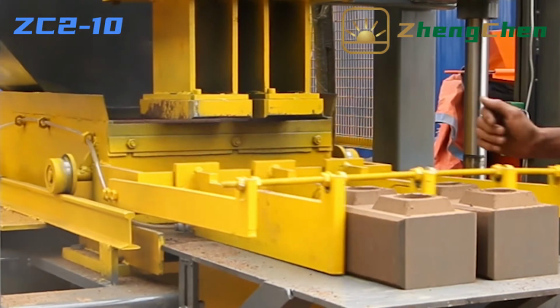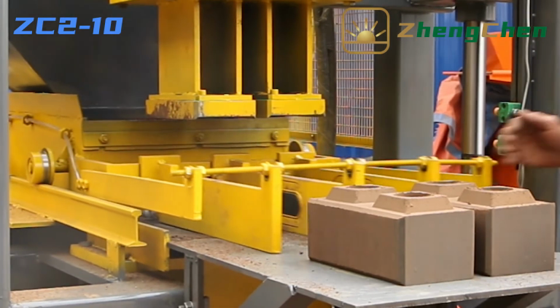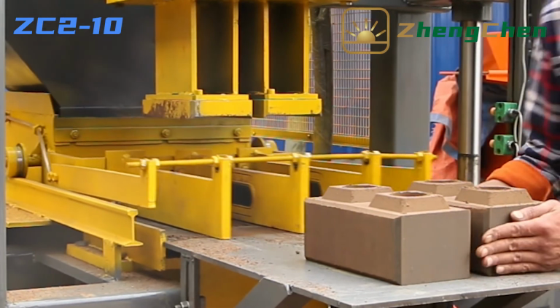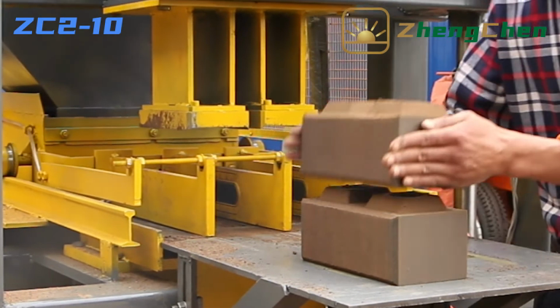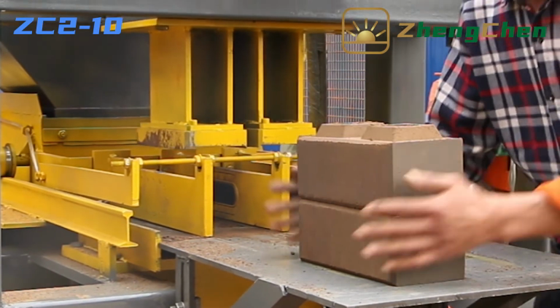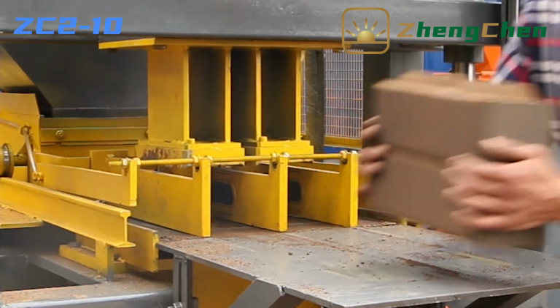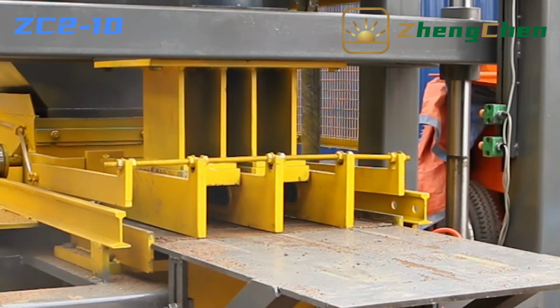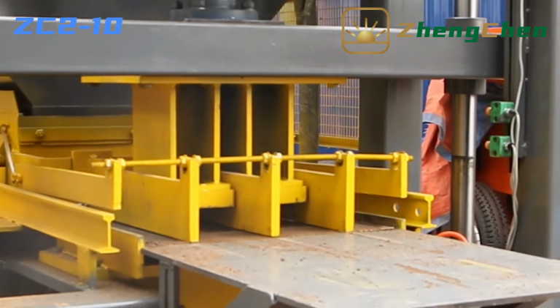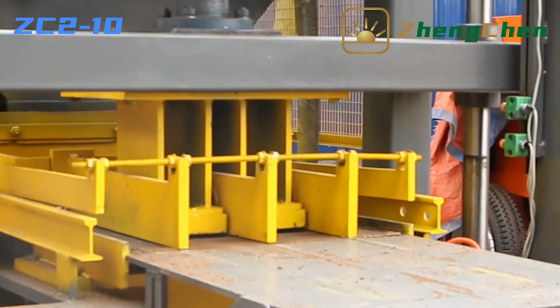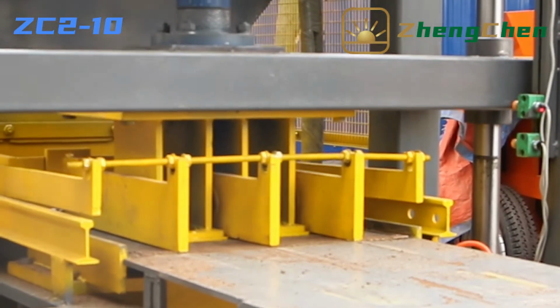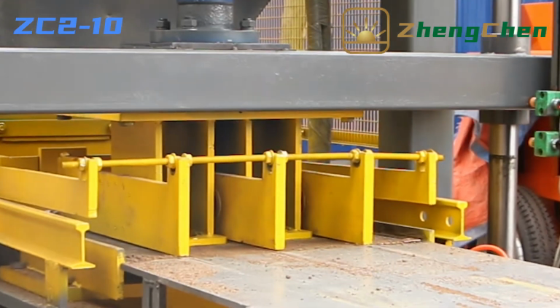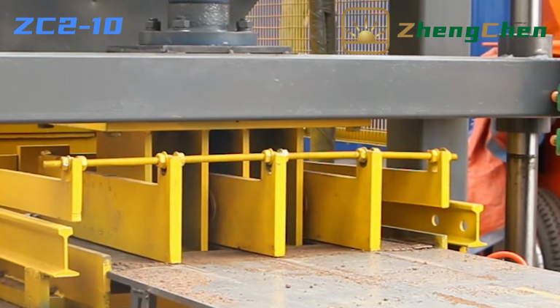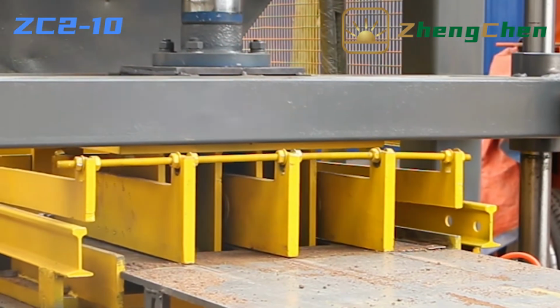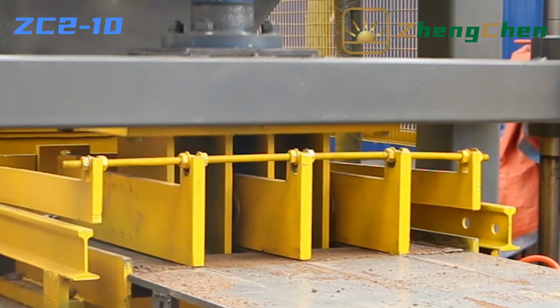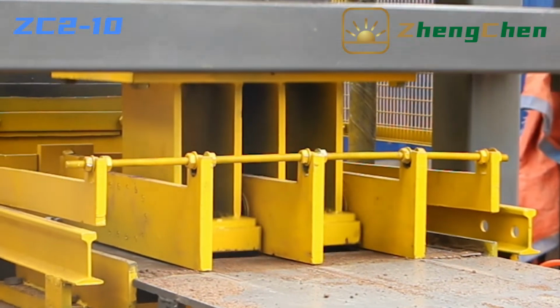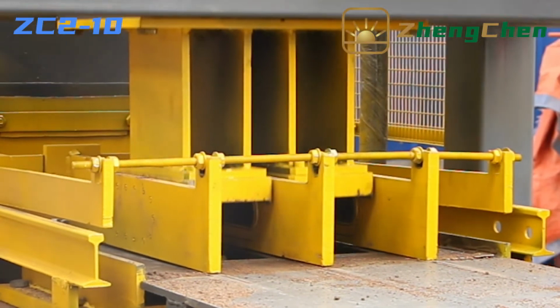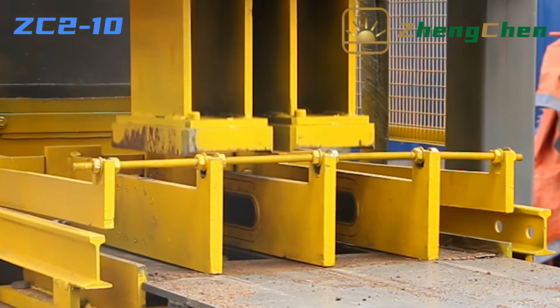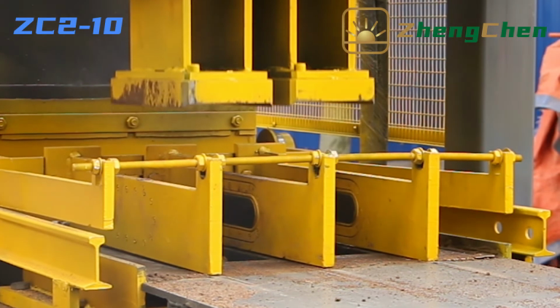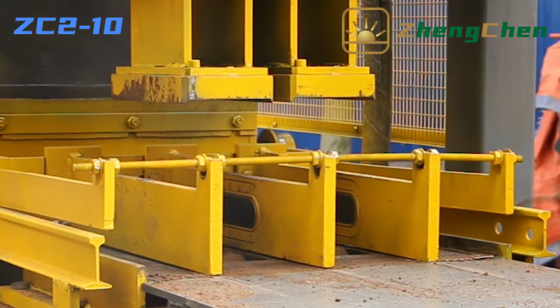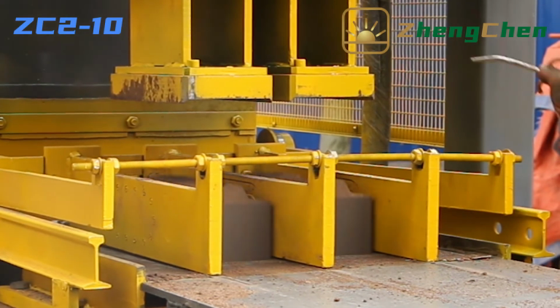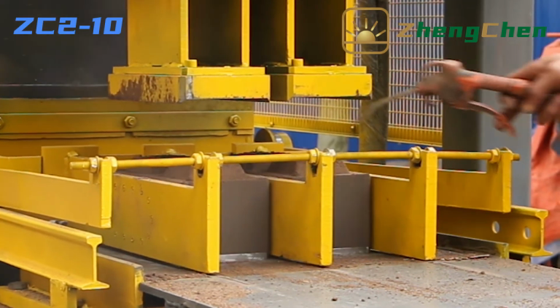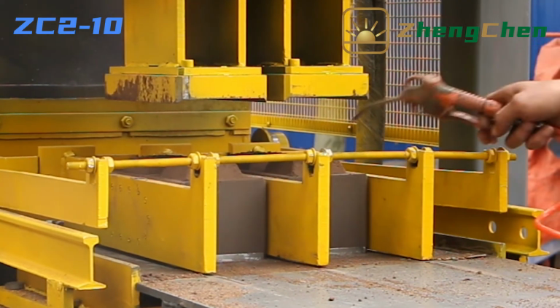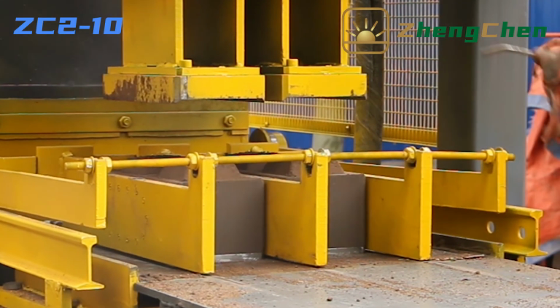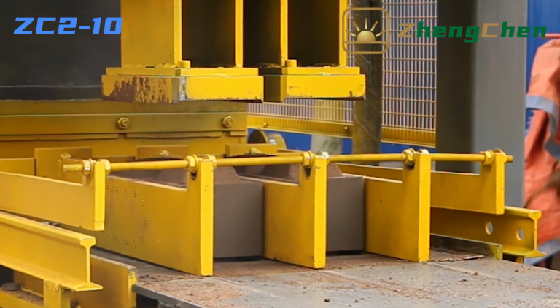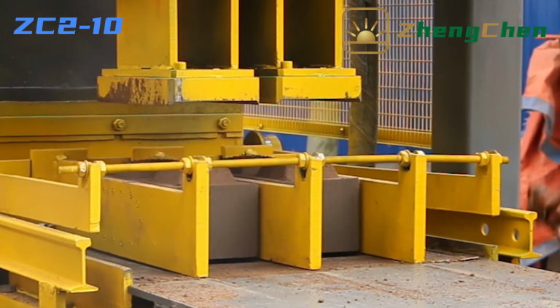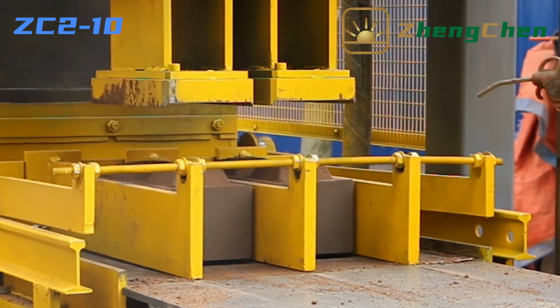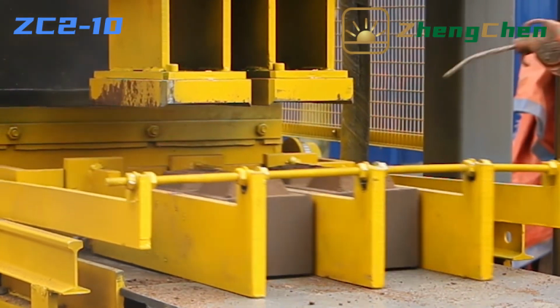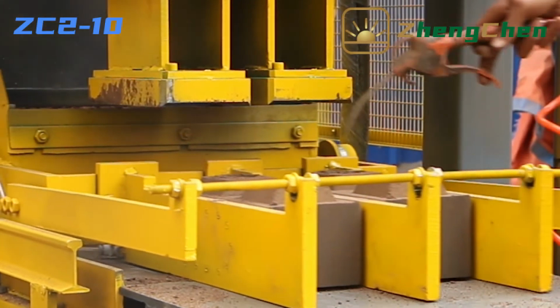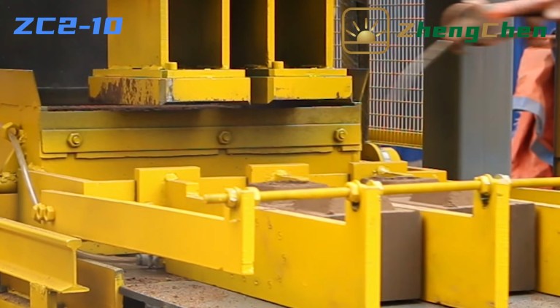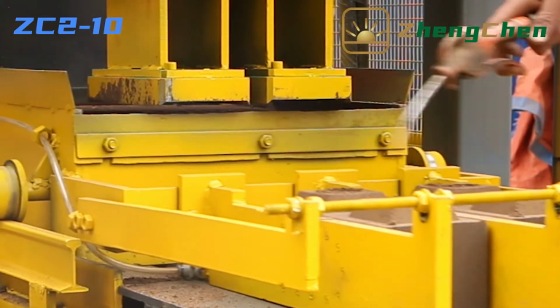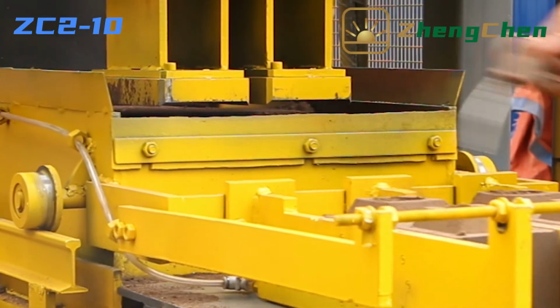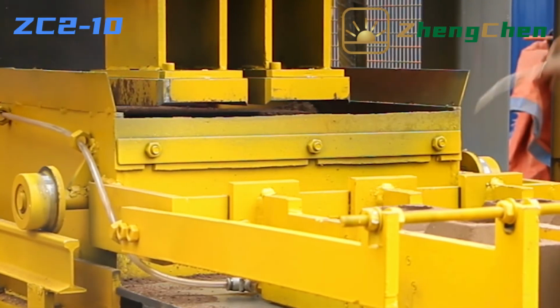For a 300x150x100mm brick, the machine can produce 4400 pieces in 8 hours. For other brick sizes, just tell us and we can customize the brick molds for you.